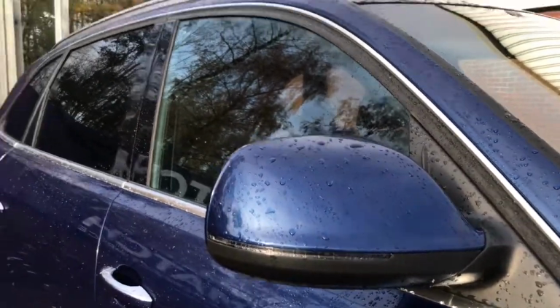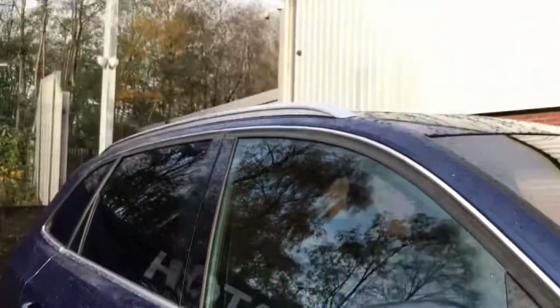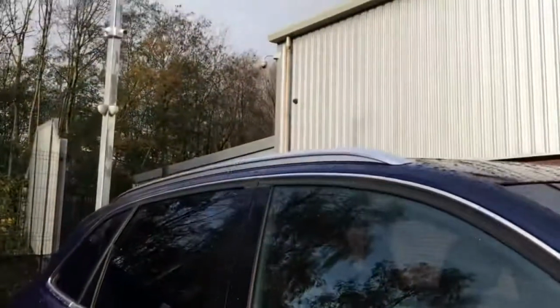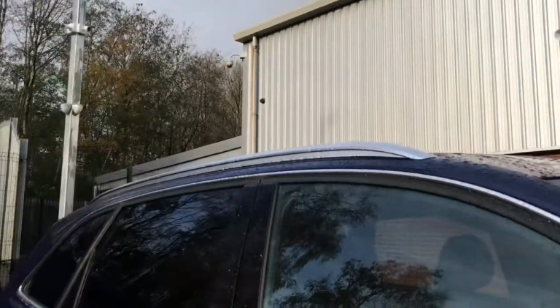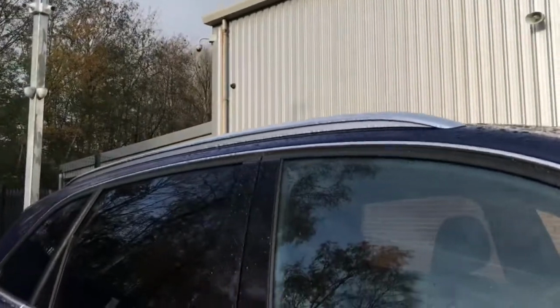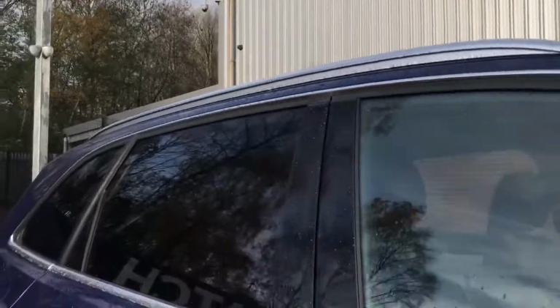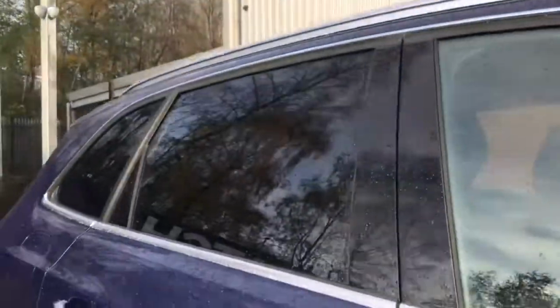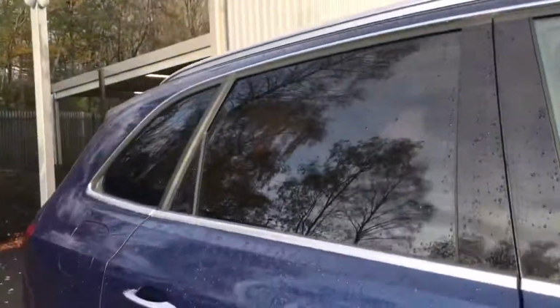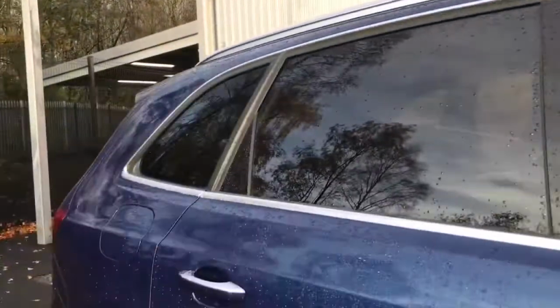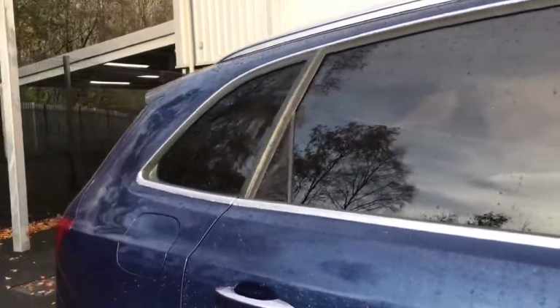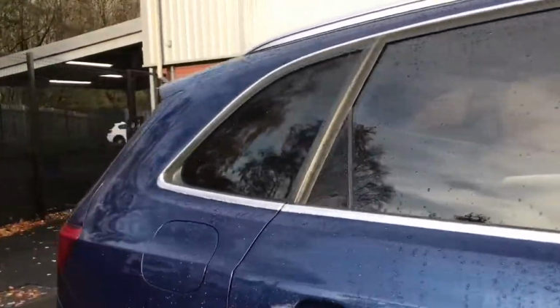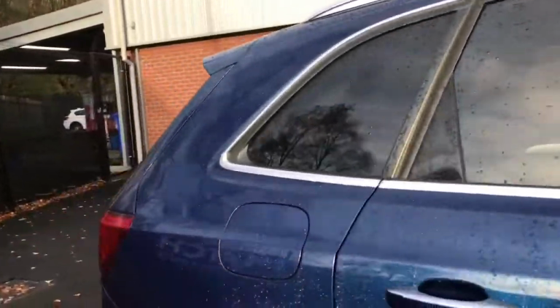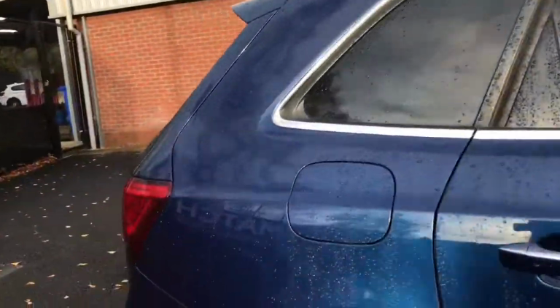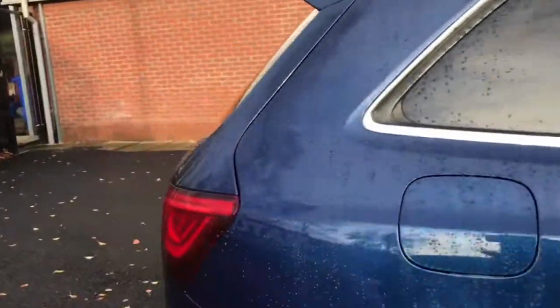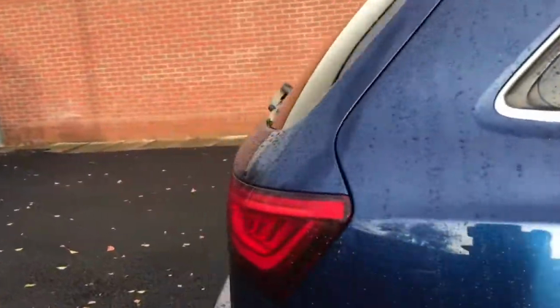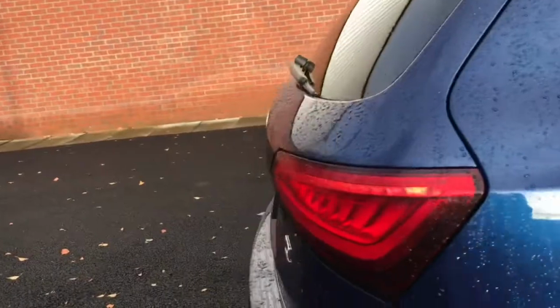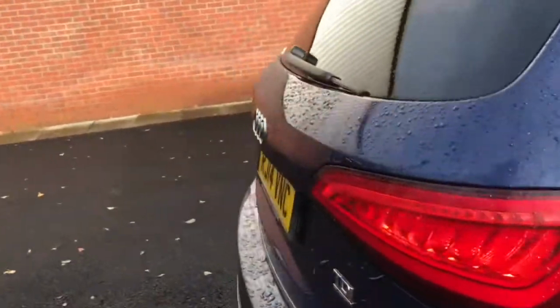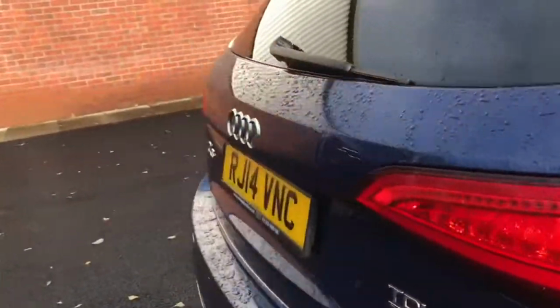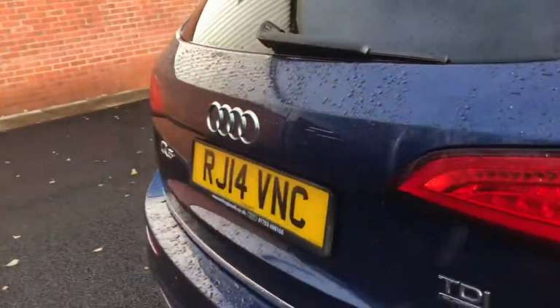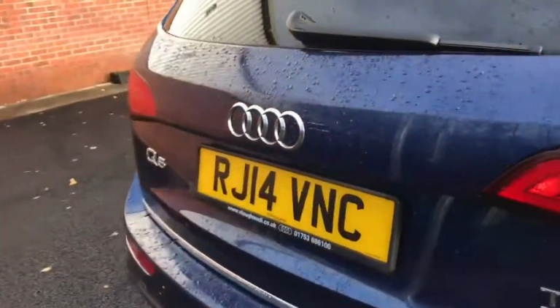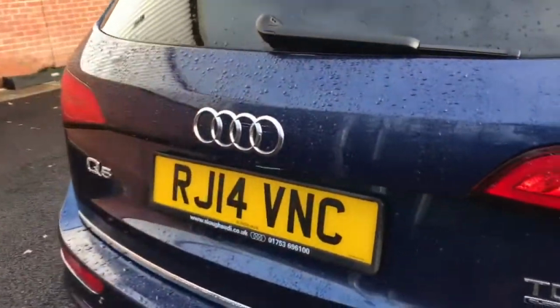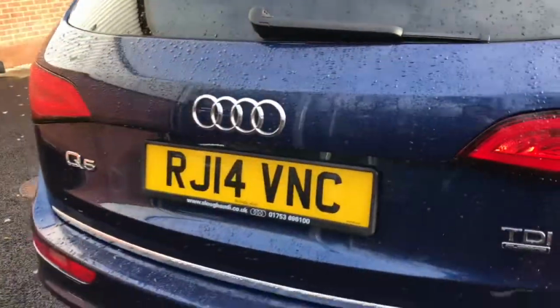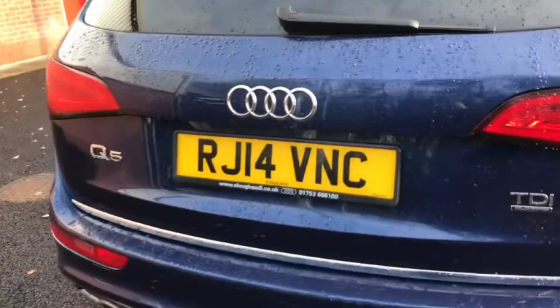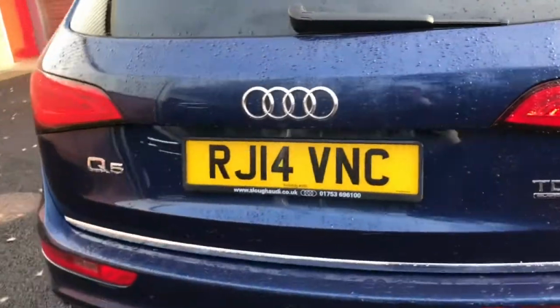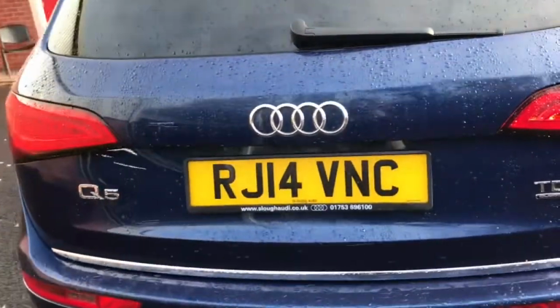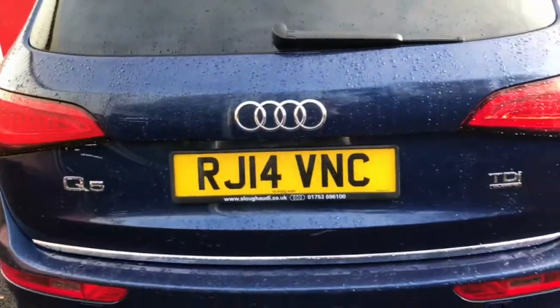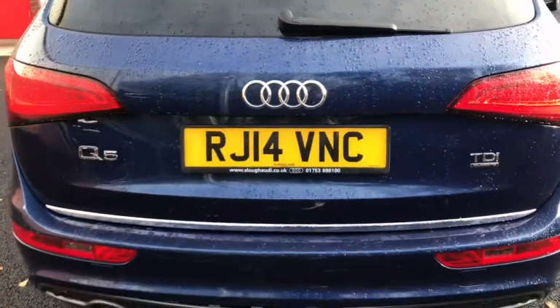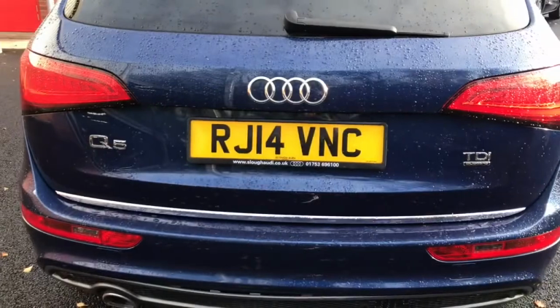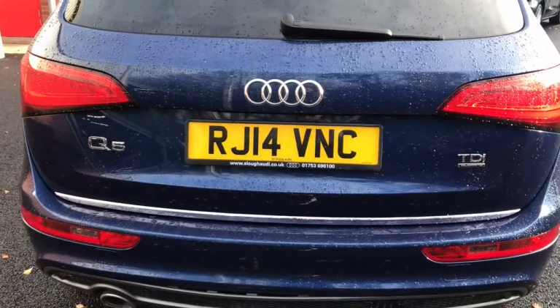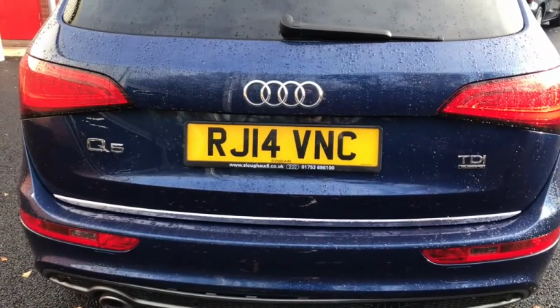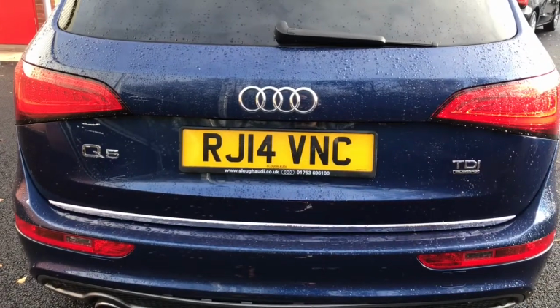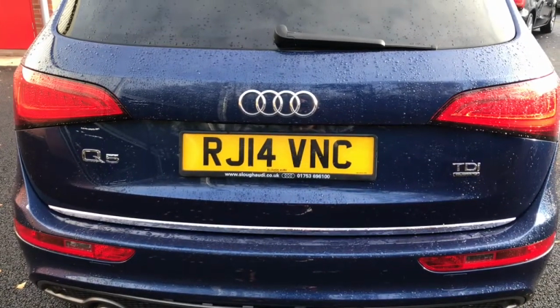You do have your aluminium roof rails and your privacy glass at the rear. This does also come with Audi Parking System Plus, just to help you with a little bit of ease with your parking.